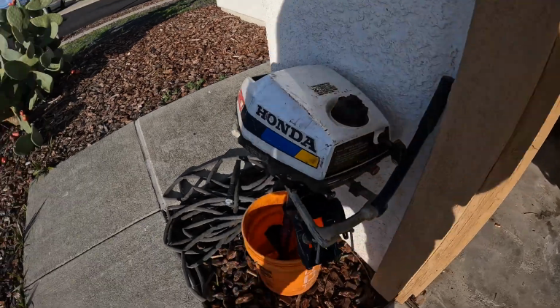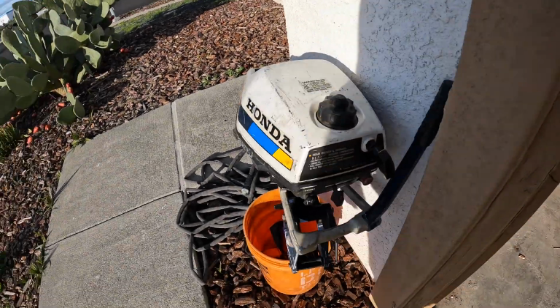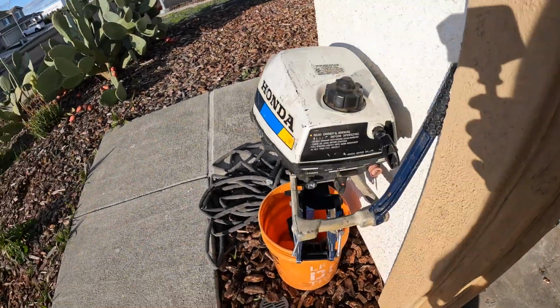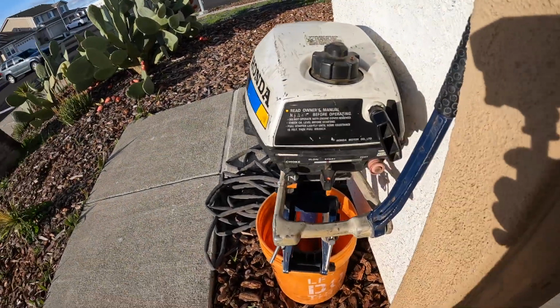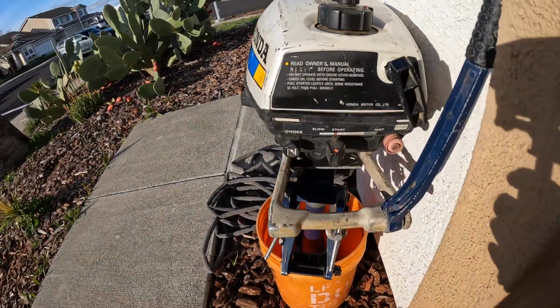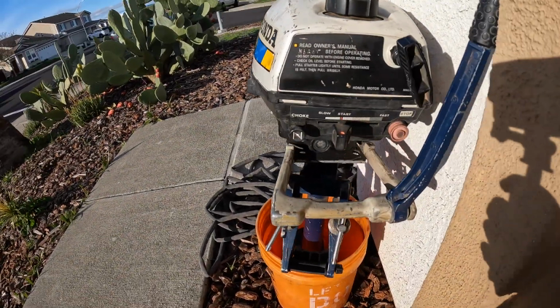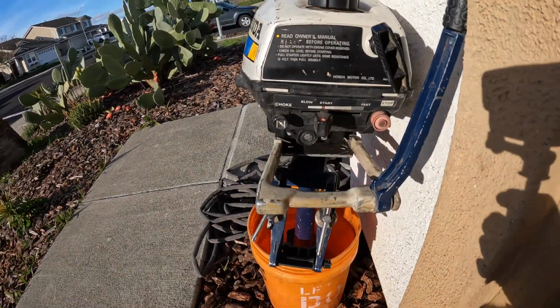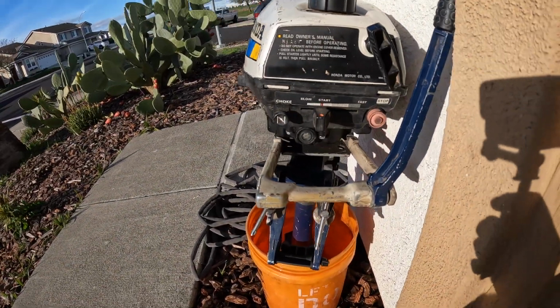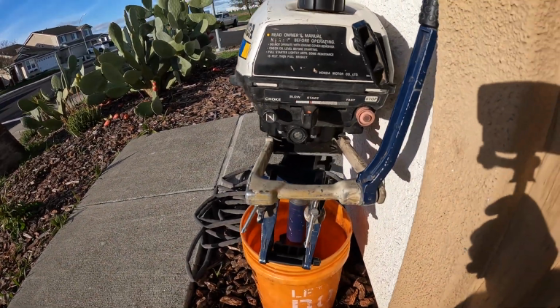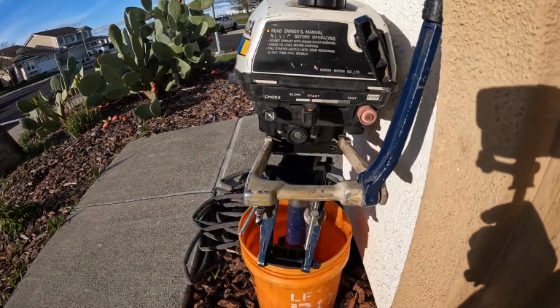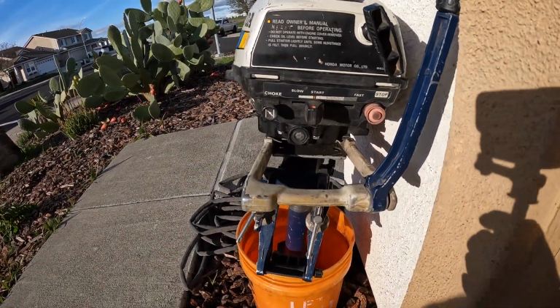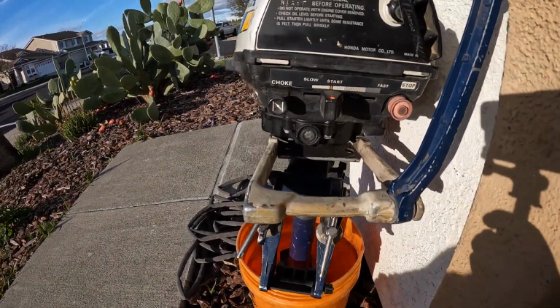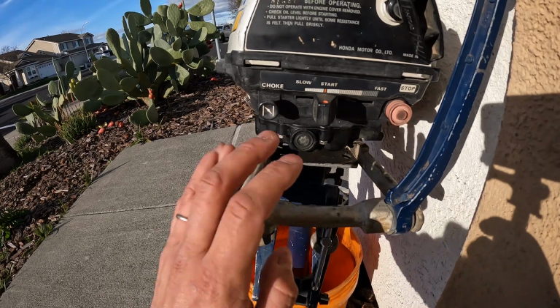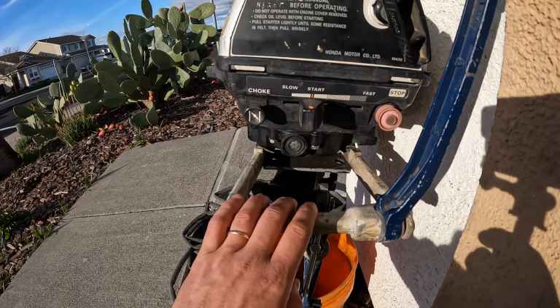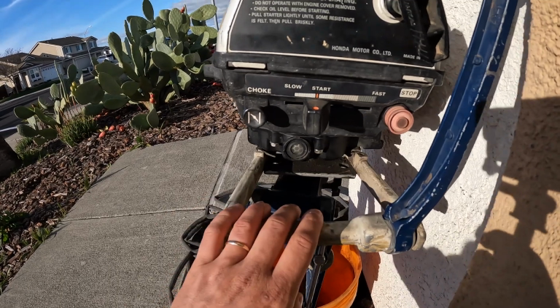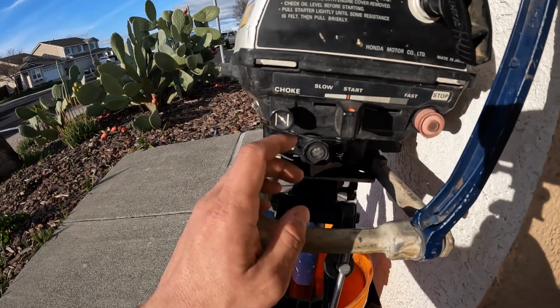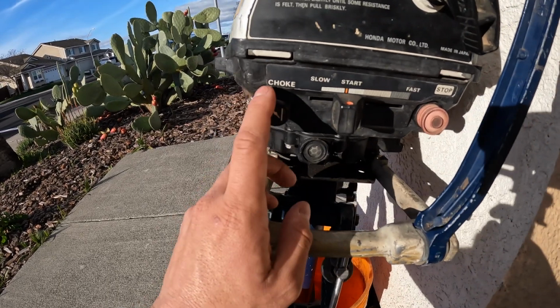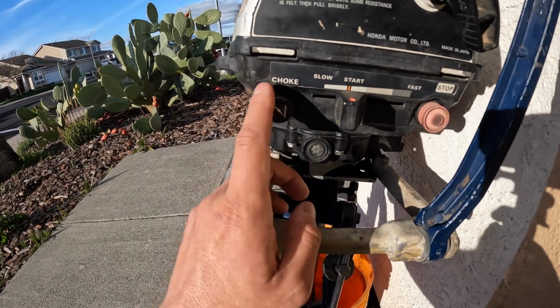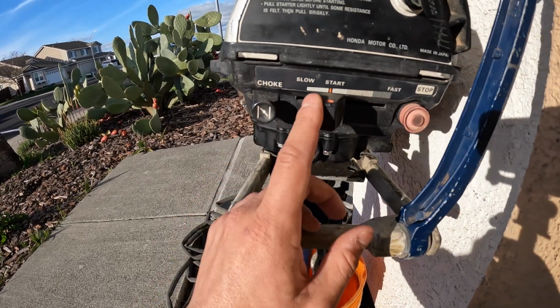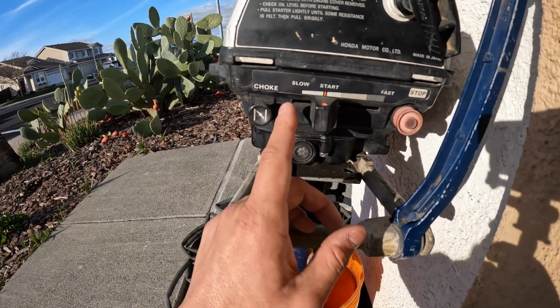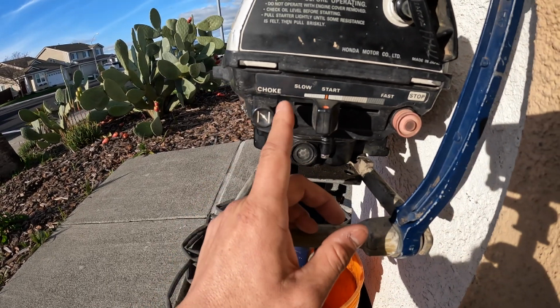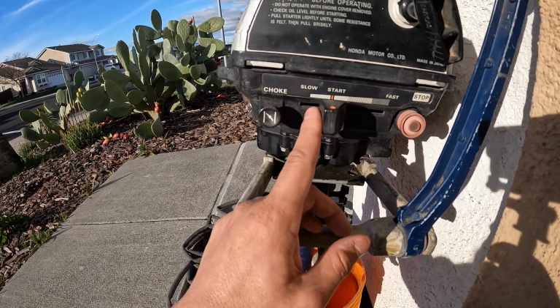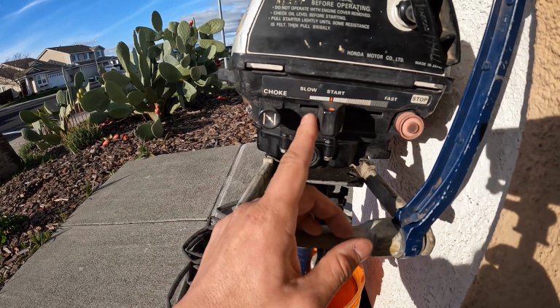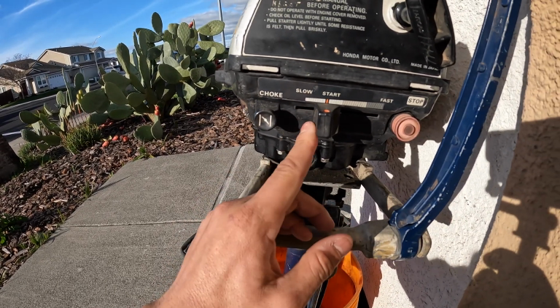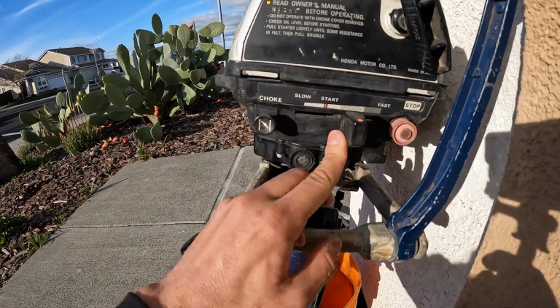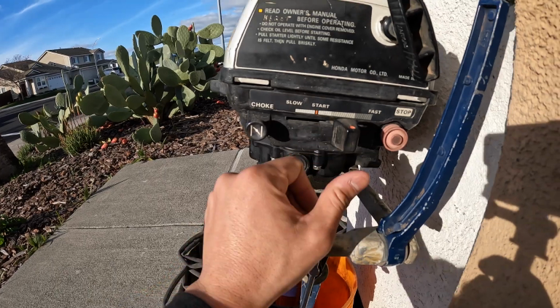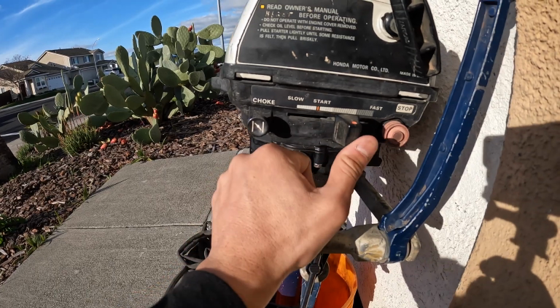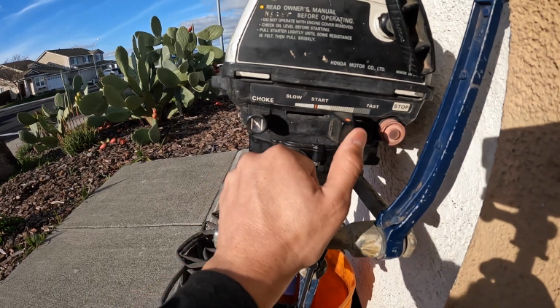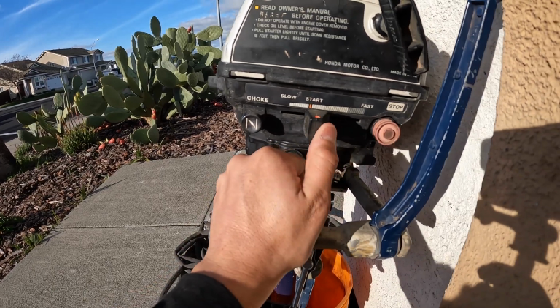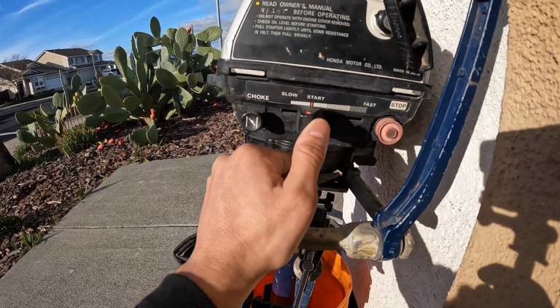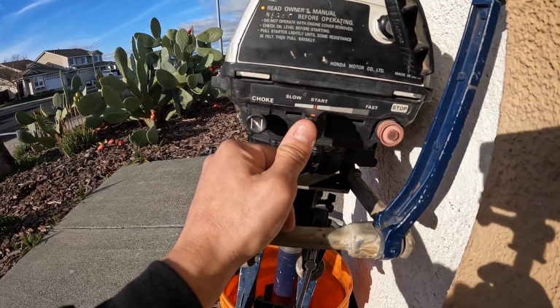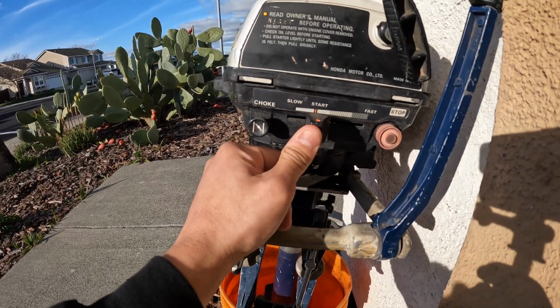This motor only has a forward gear, so there's no neutral — once it fires up that prop is spinning. Pretty simple setup: you've got your choke, this is the starting position, and as you move this lever it controls how fast the RPMs go in forward.